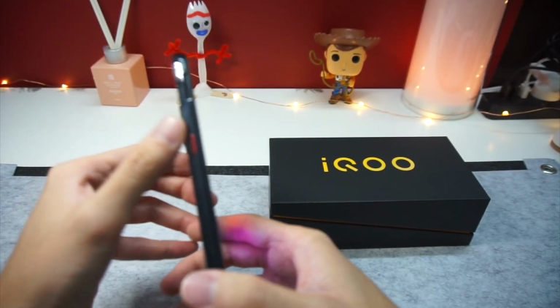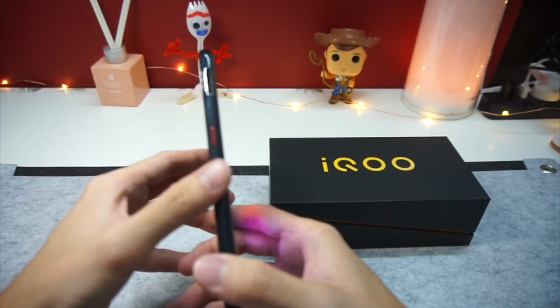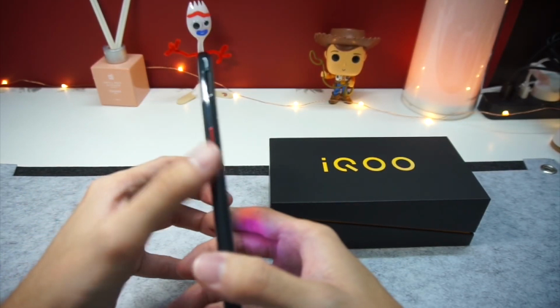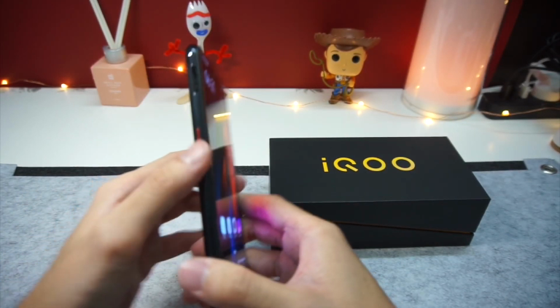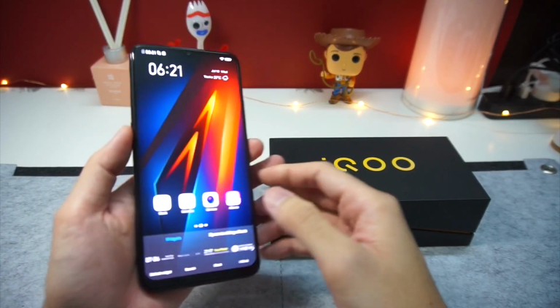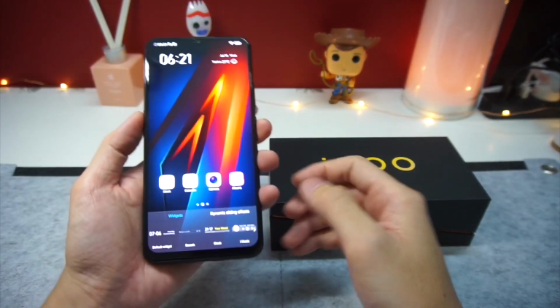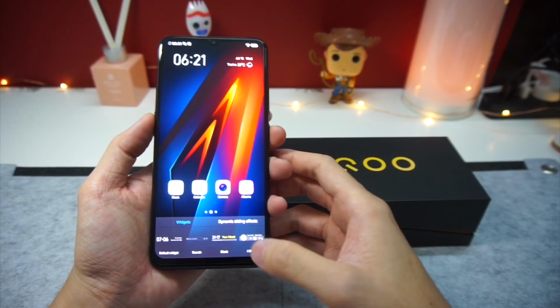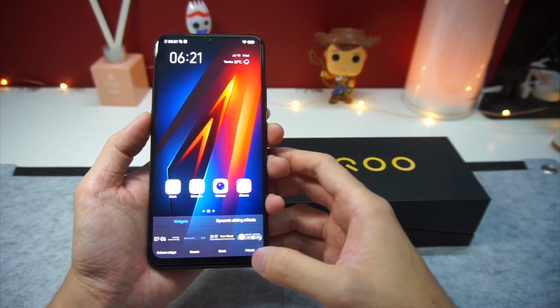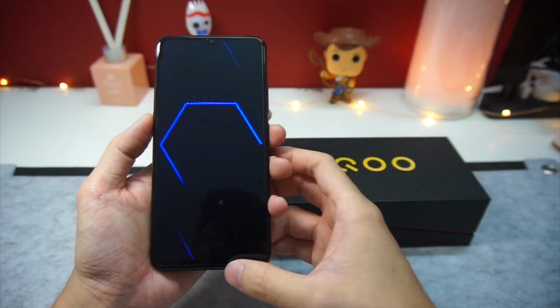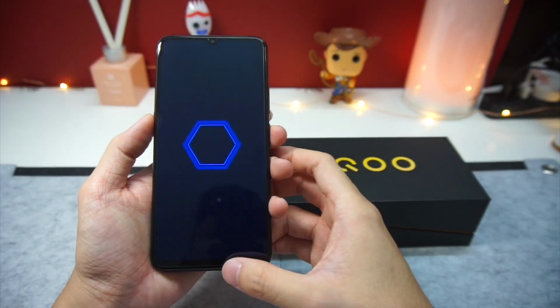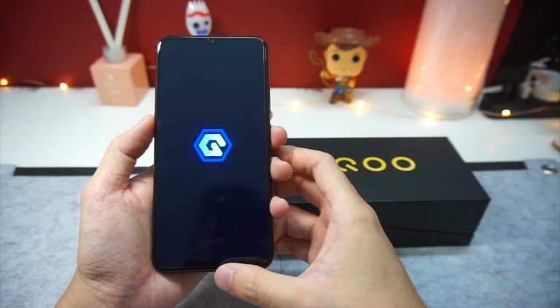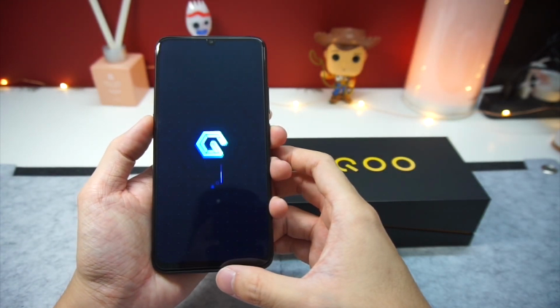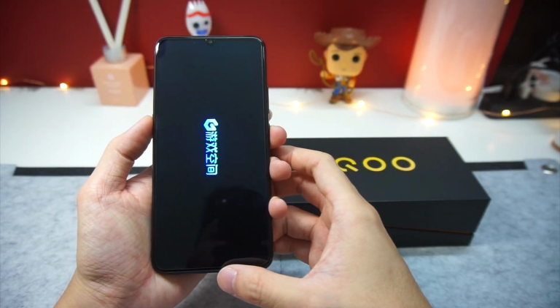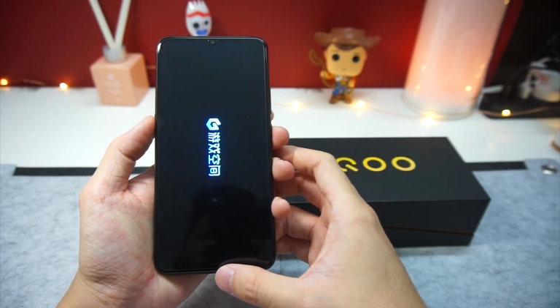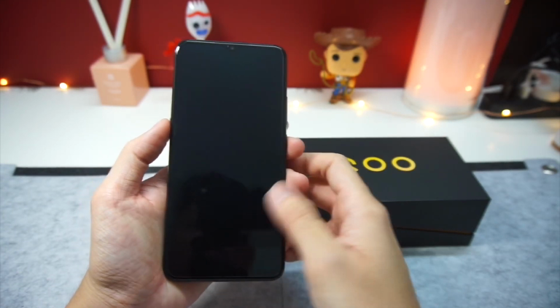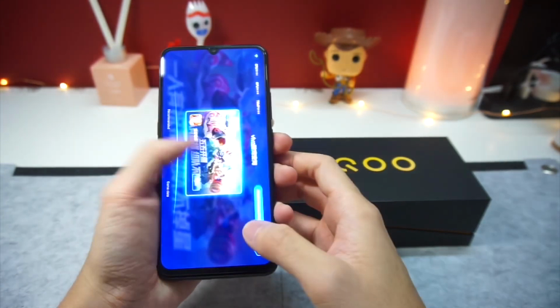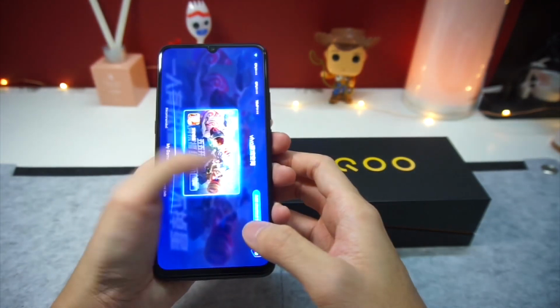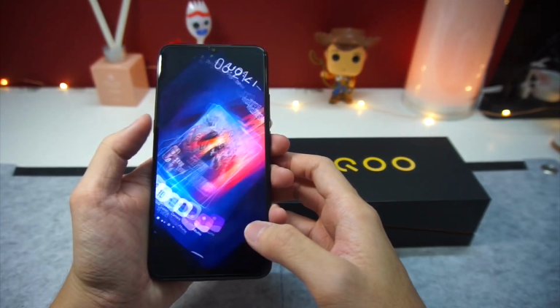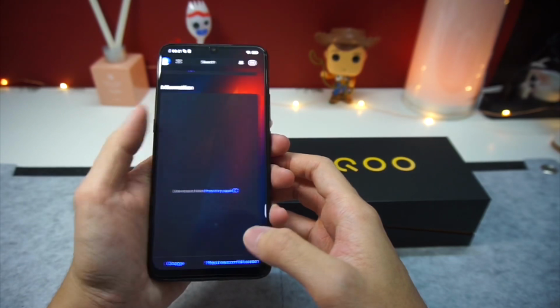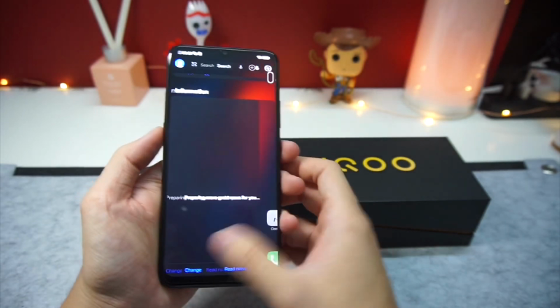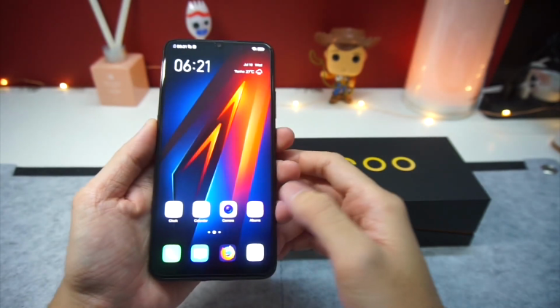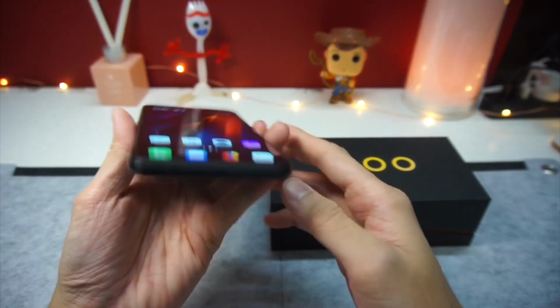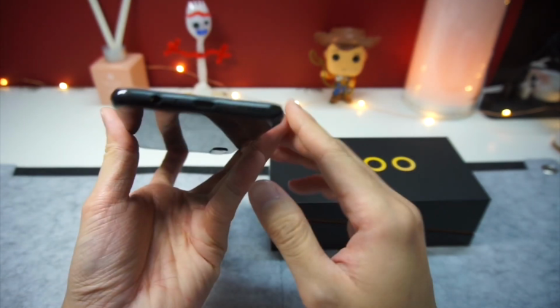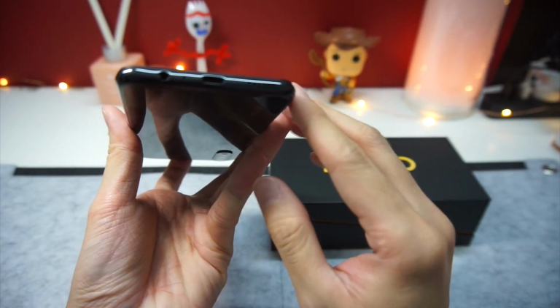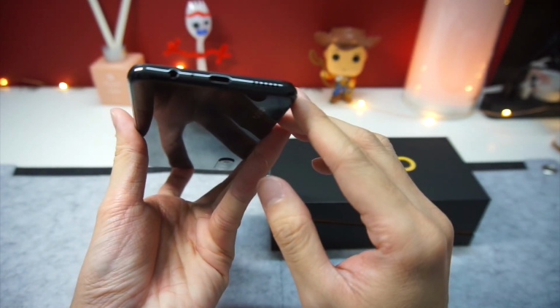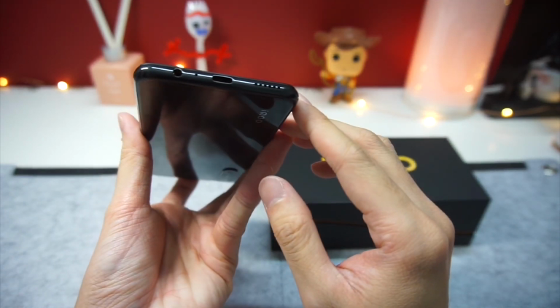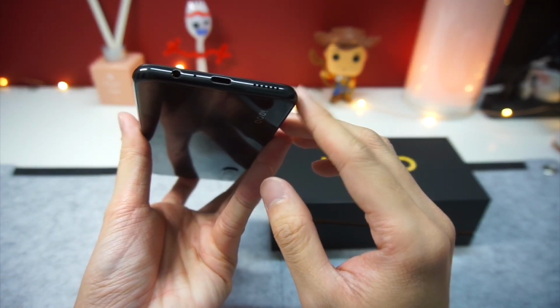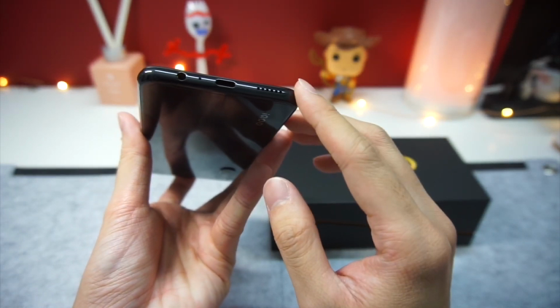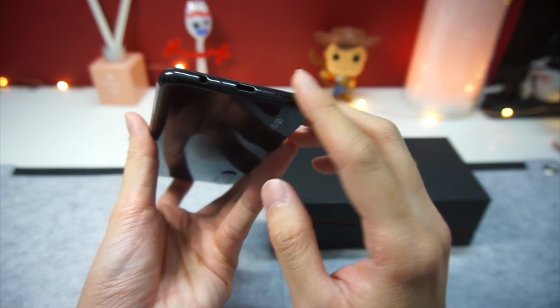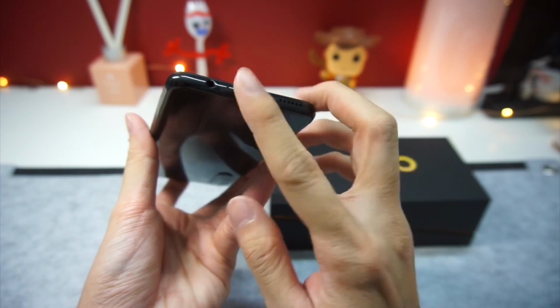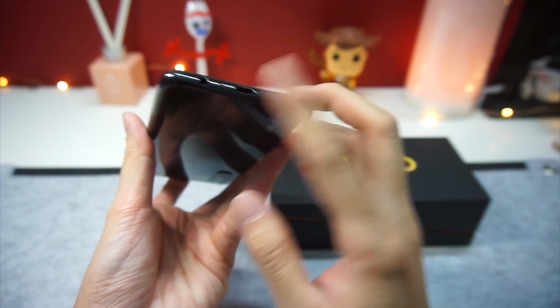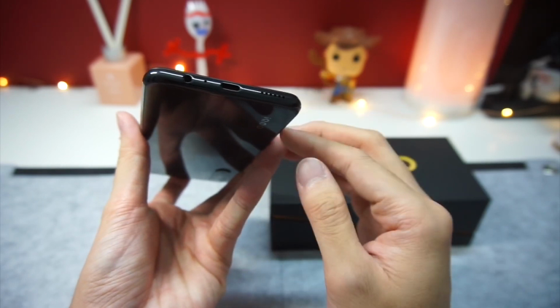On the left, you see this red button which Vivo calls the smart button. The smart button can be used to activate games, an image recognizer, or Vivo's smart assistant called Jovi, but that only works in Chinese. At the bottom, you'll find the Type-C port, a single firing speaker, and your beloved headphone jack.